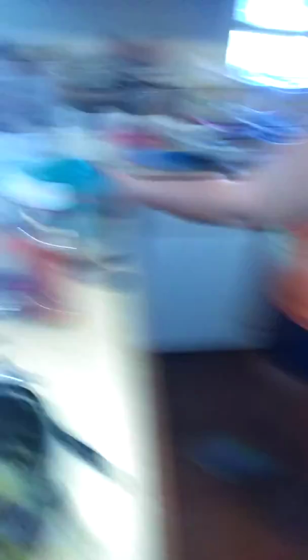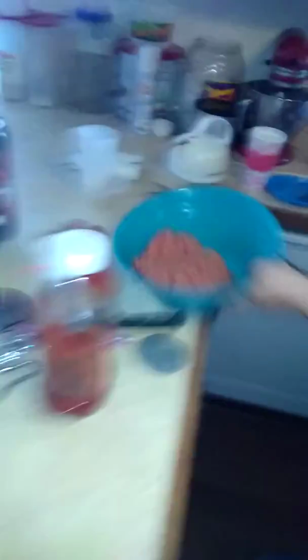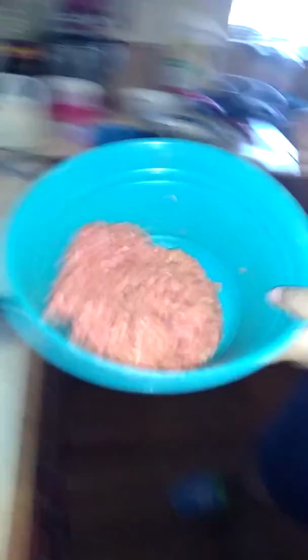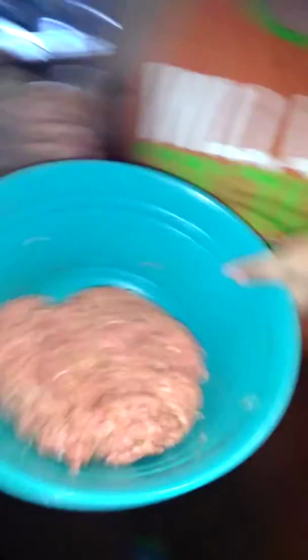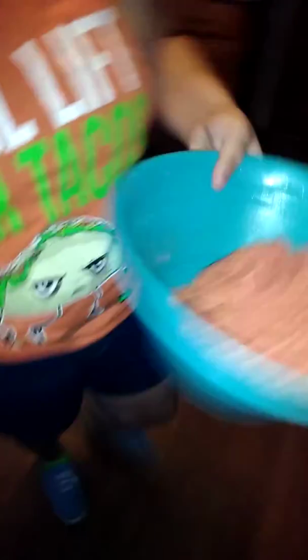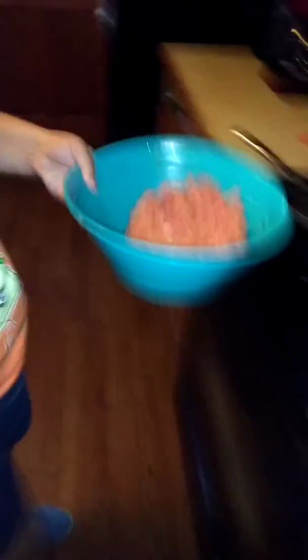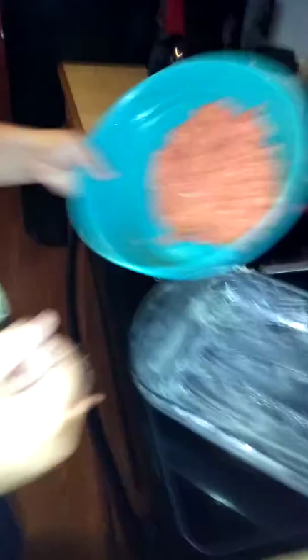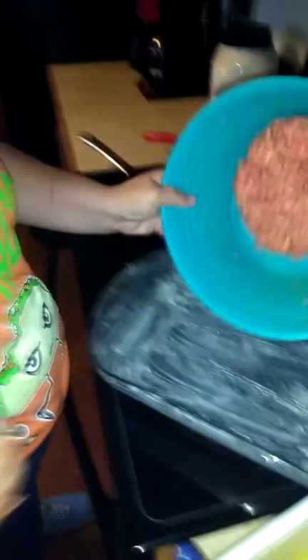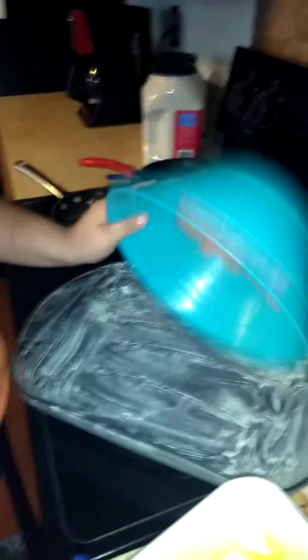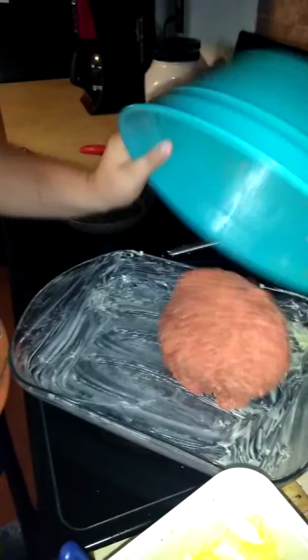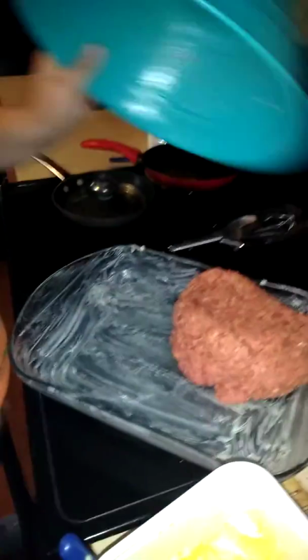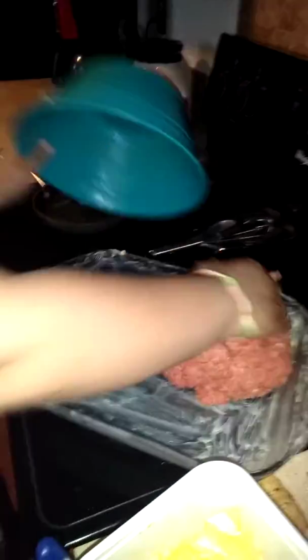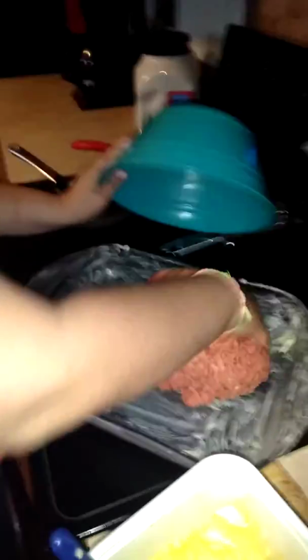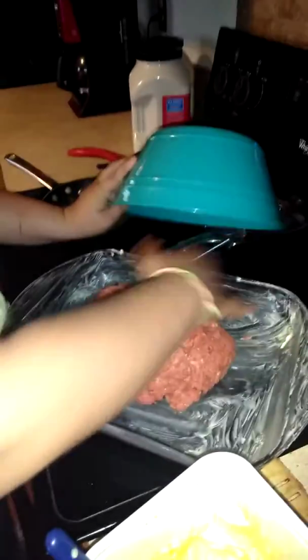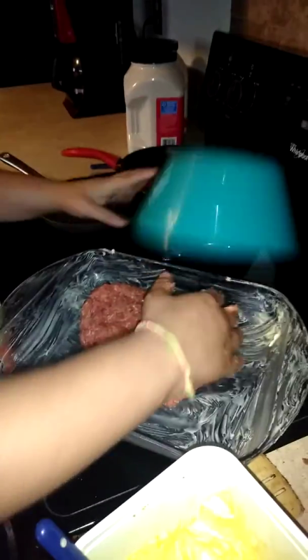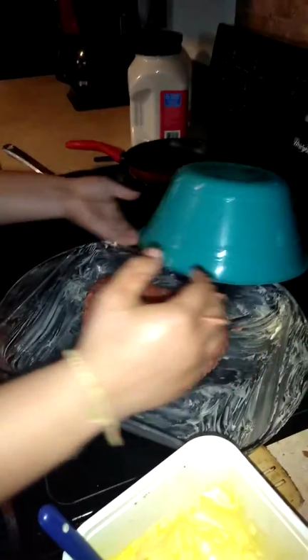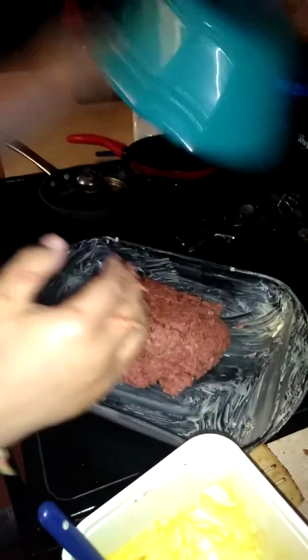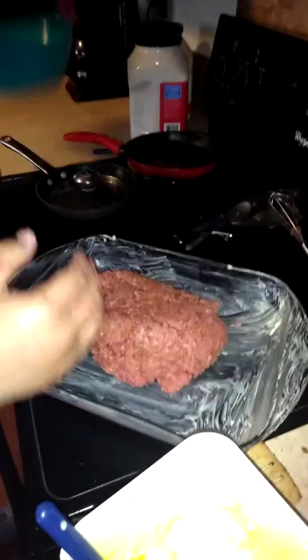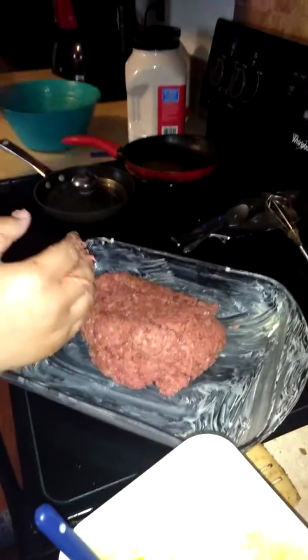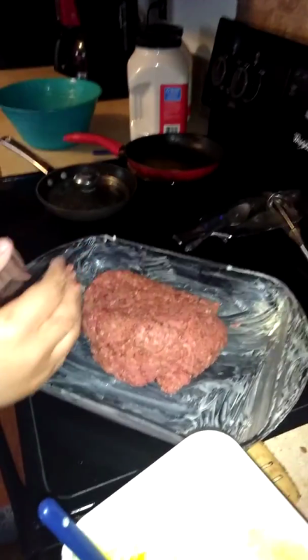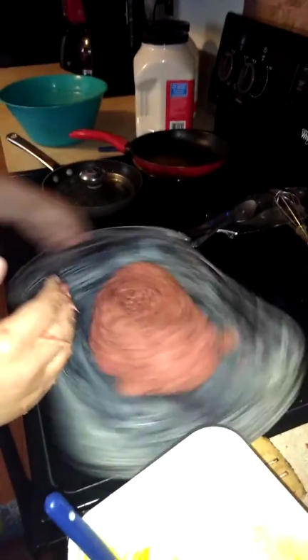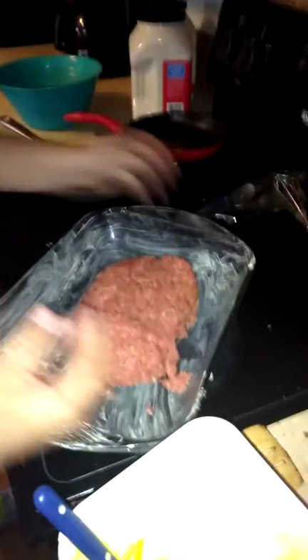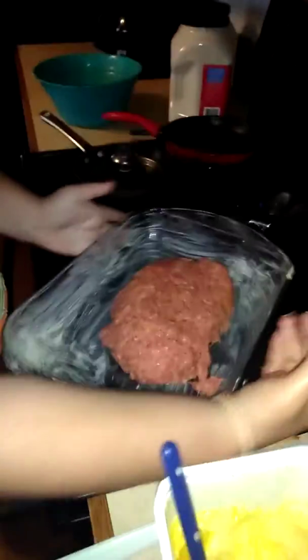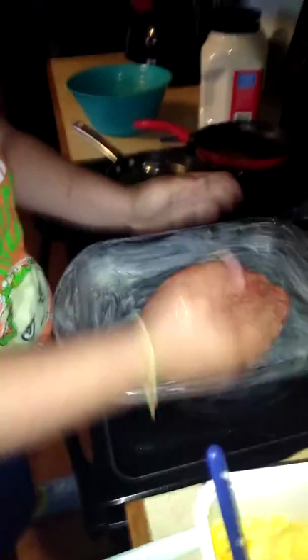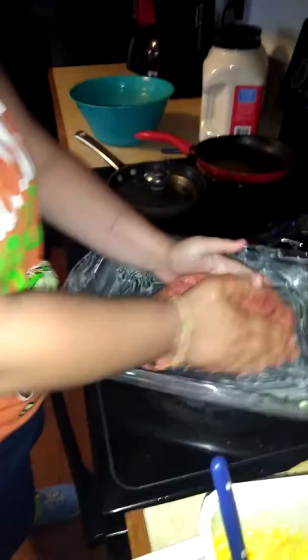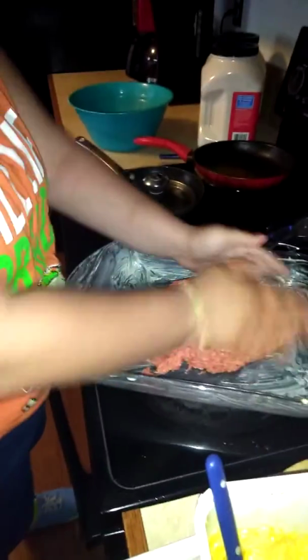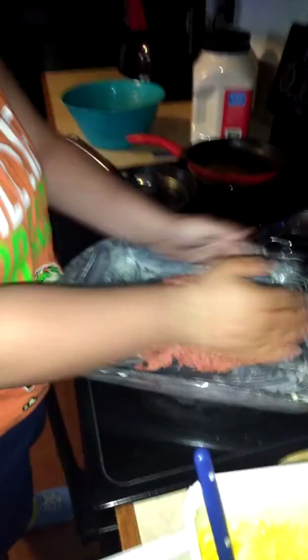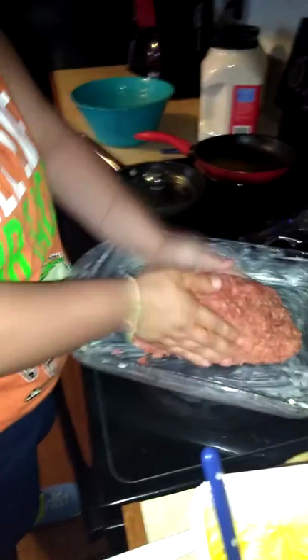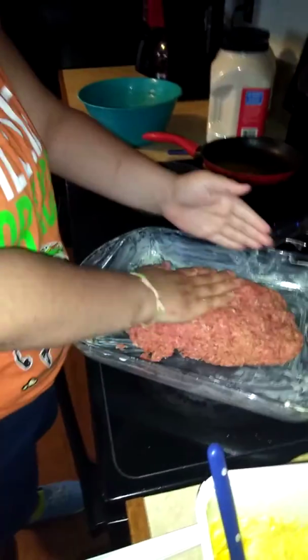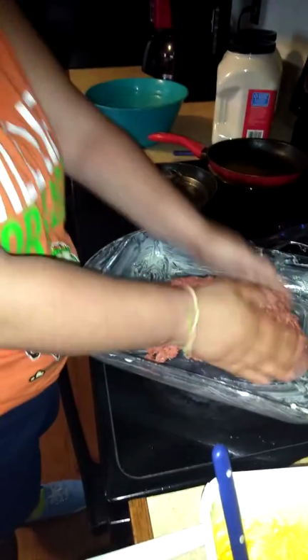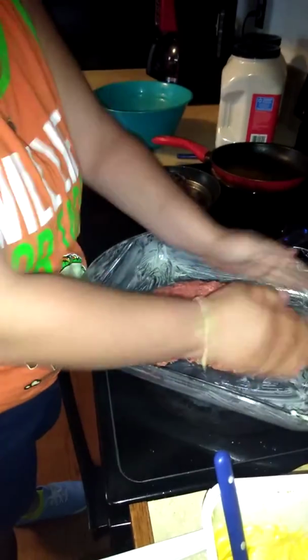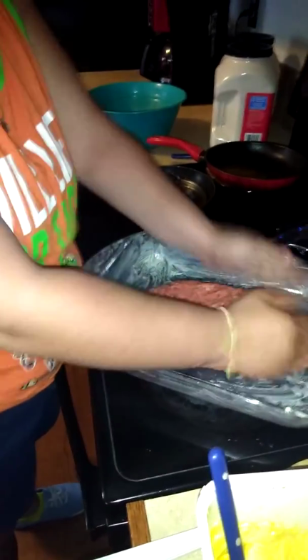I'm going to take our meat mixture and just put it in there. I'm going to put it in the middle. I'm going to try to put that upside down there. I'm going to form it. It's a pretty good-sized loaf.